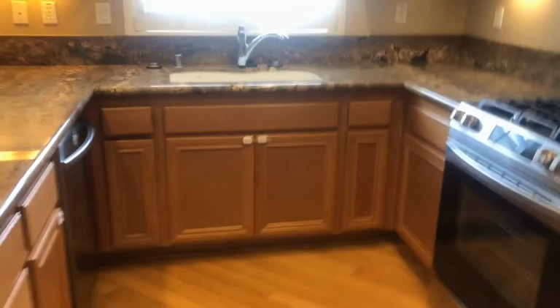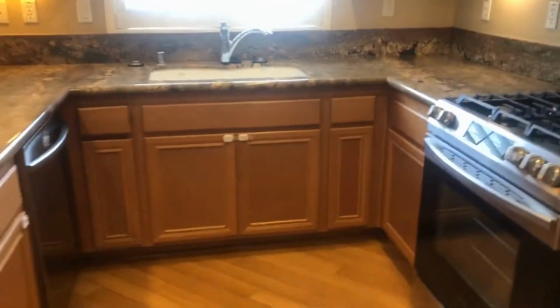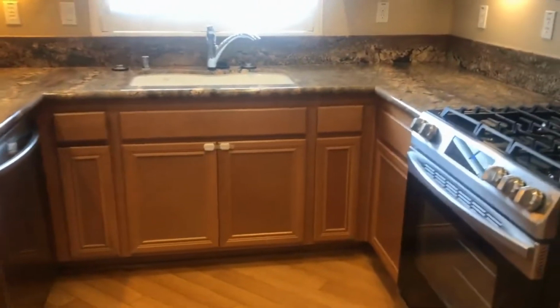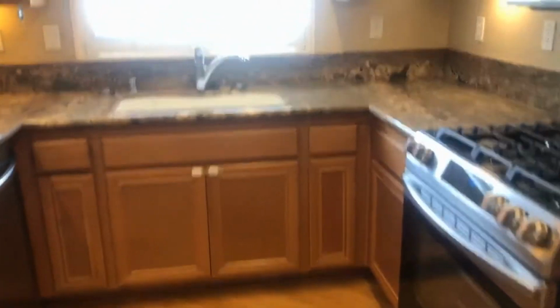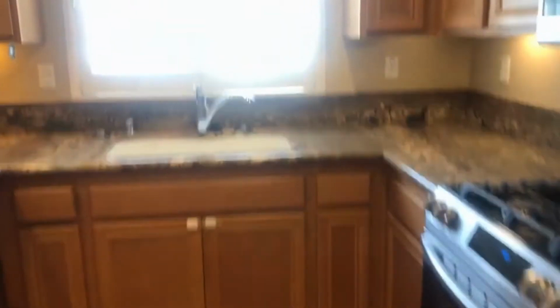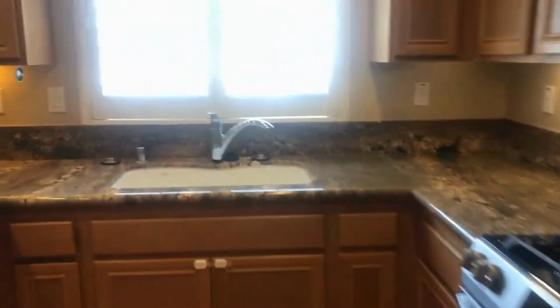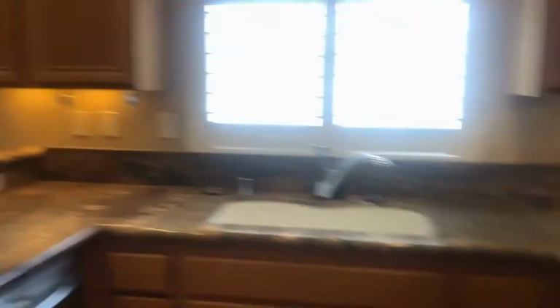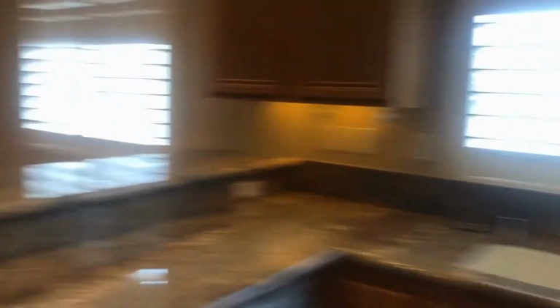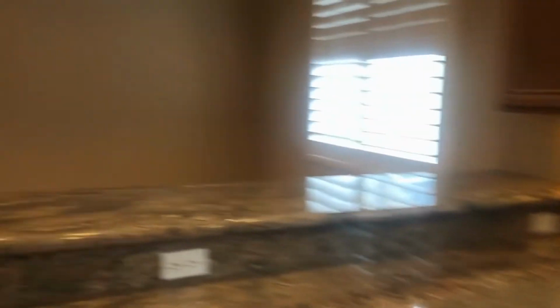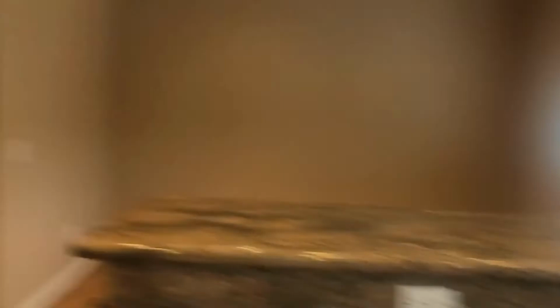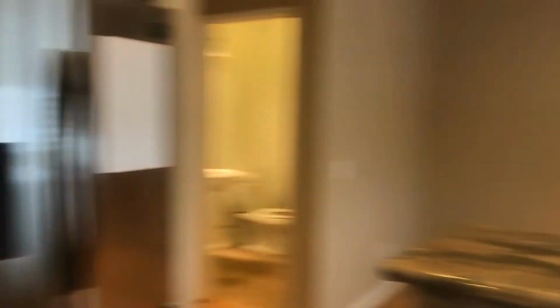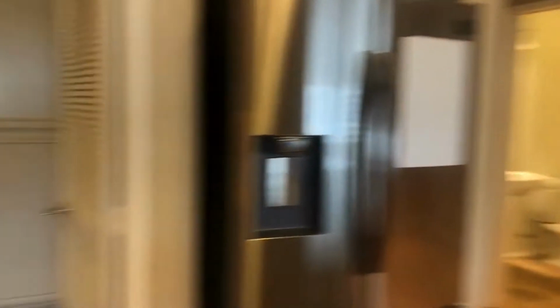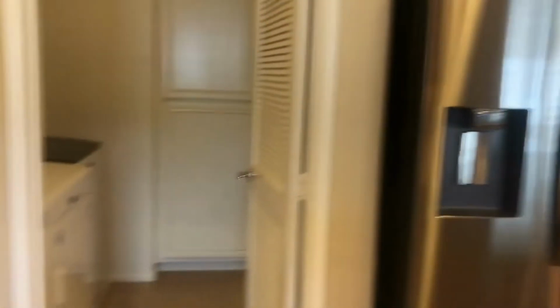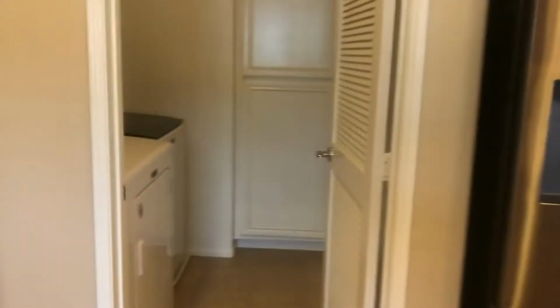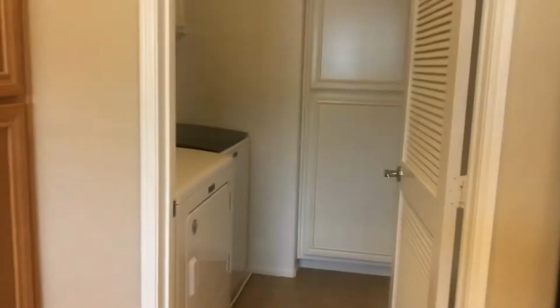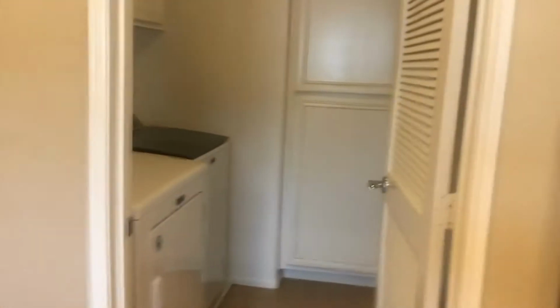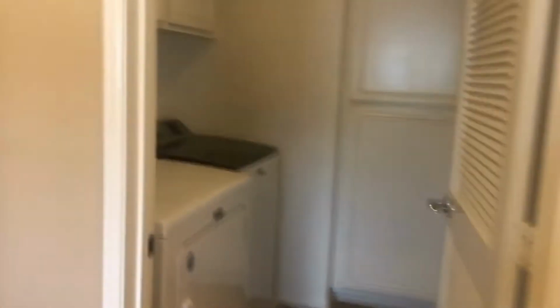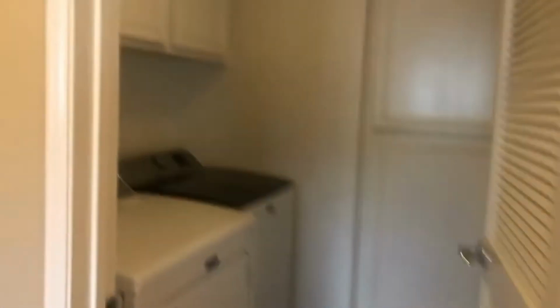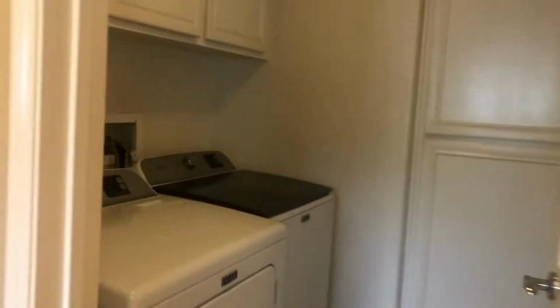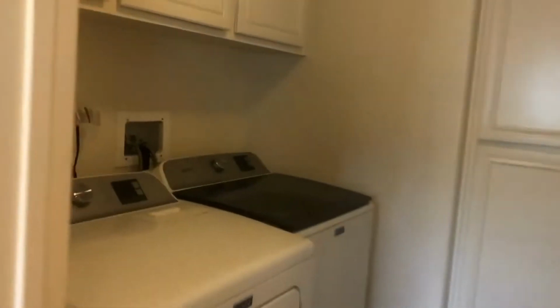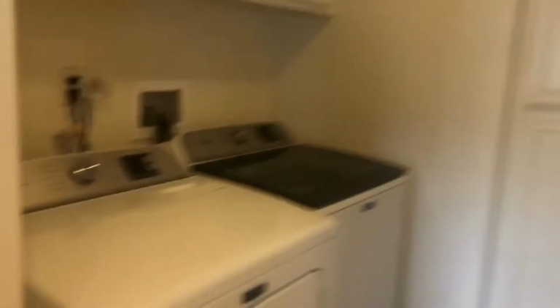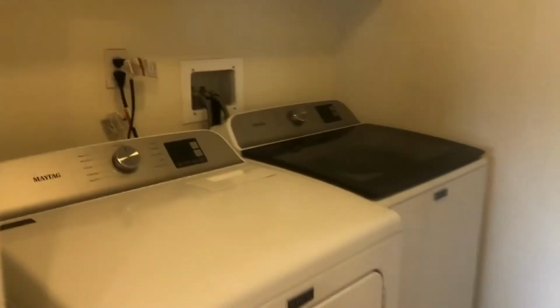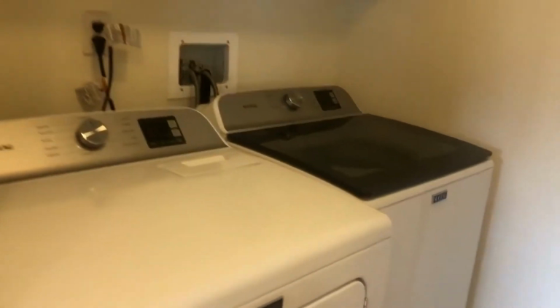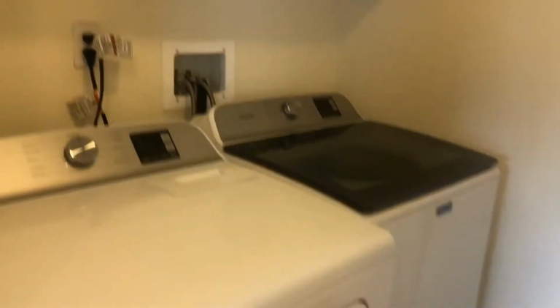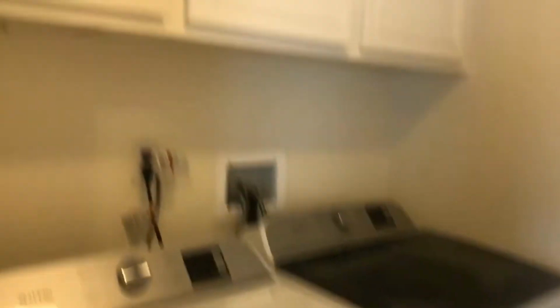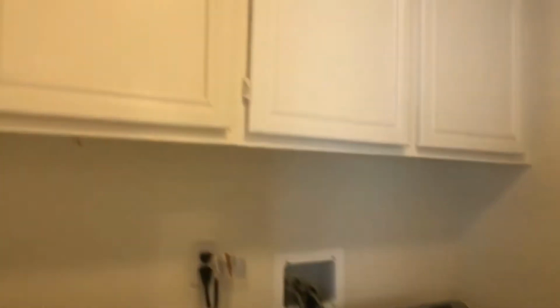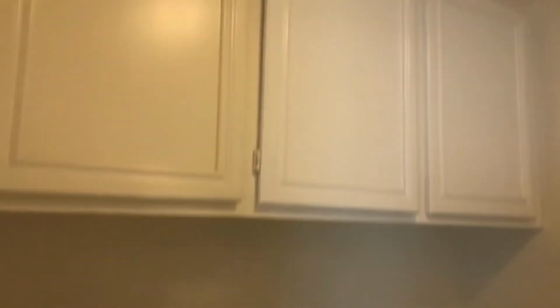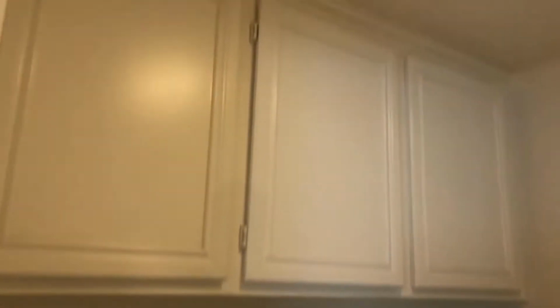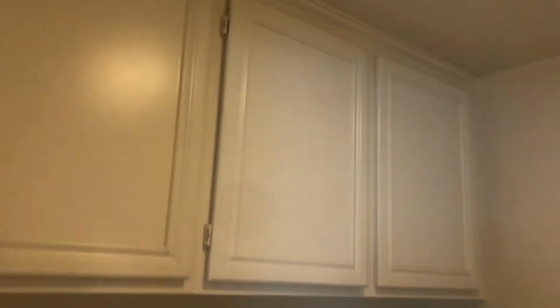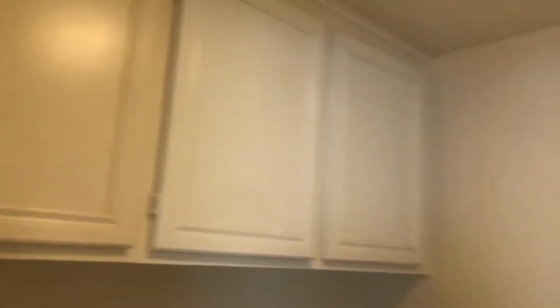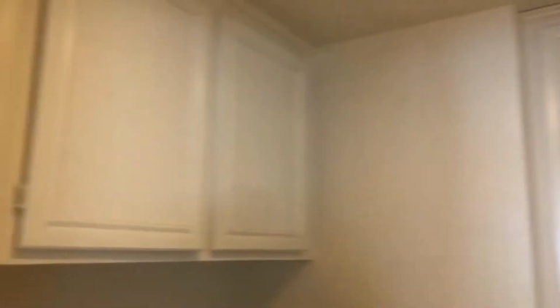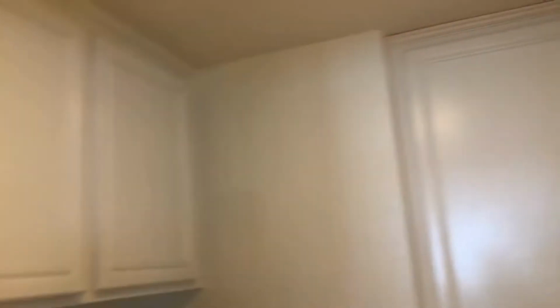Right off of our kitchen is a laundry room, with tons of extra storage in here as well.